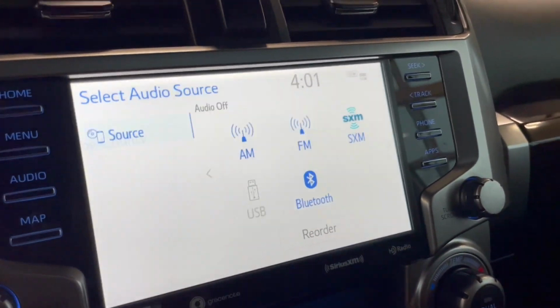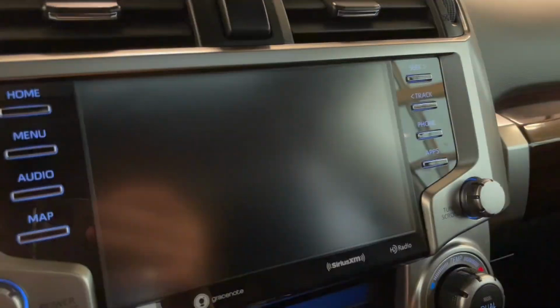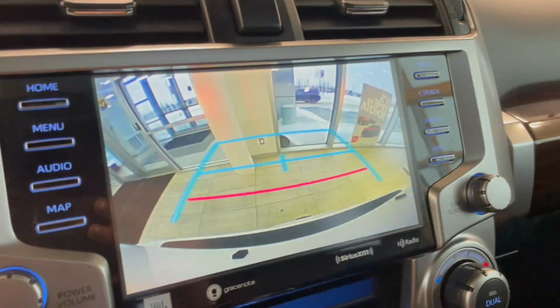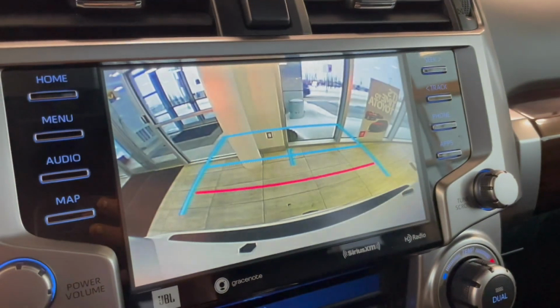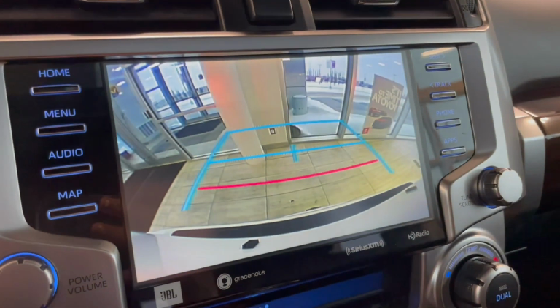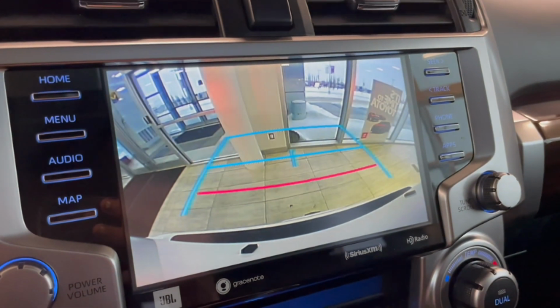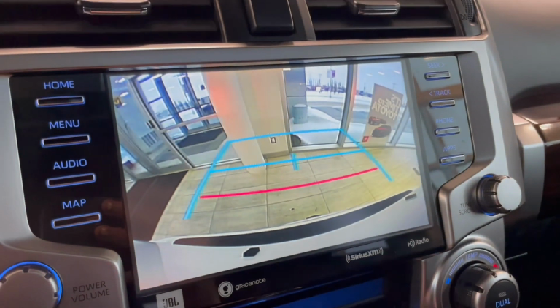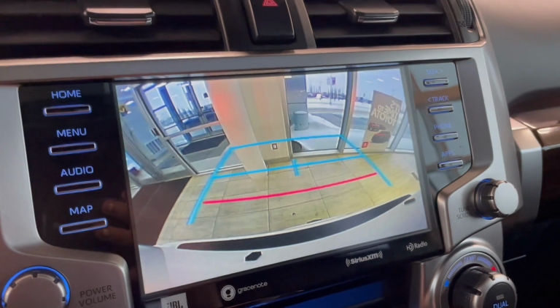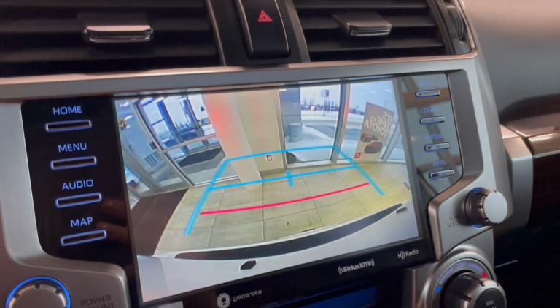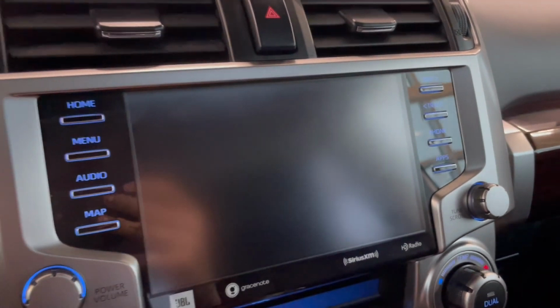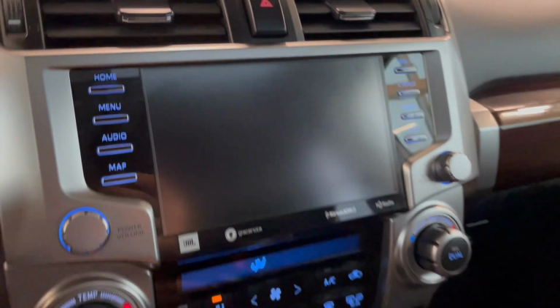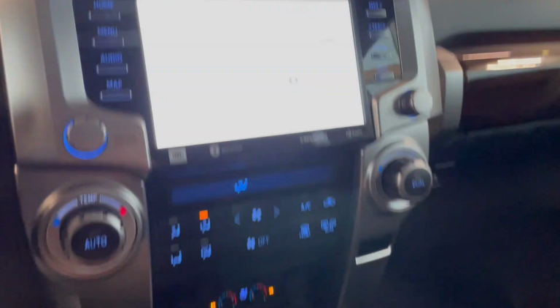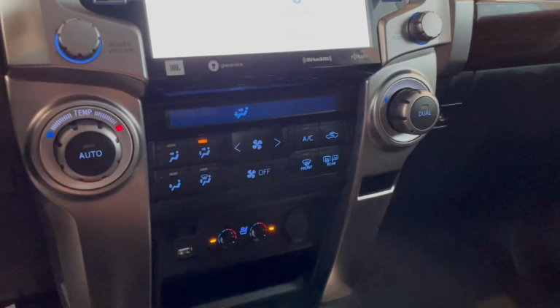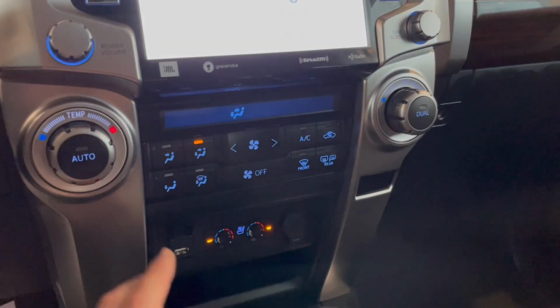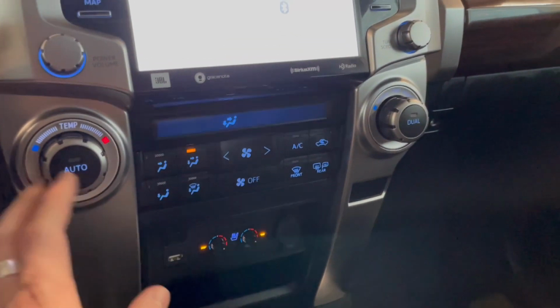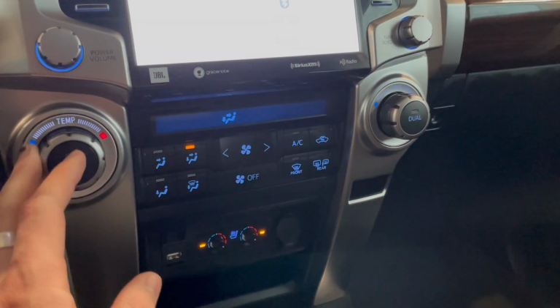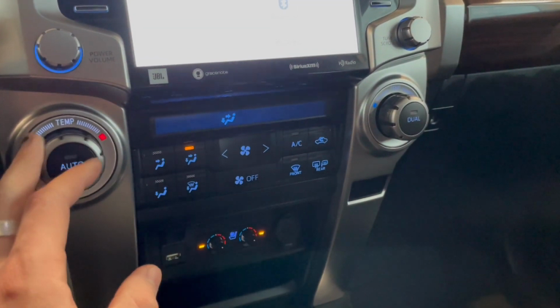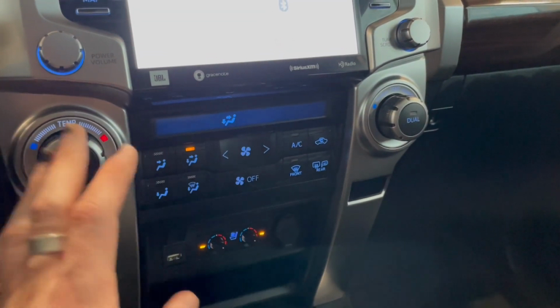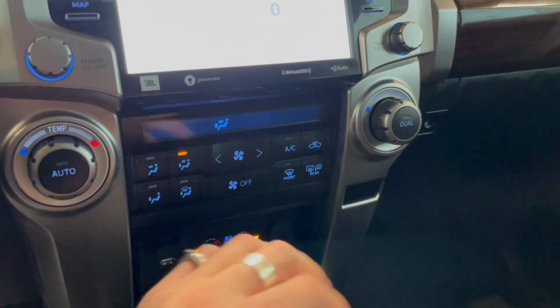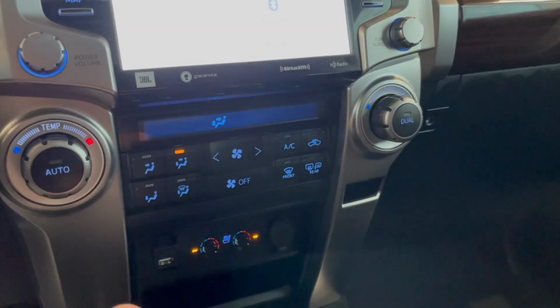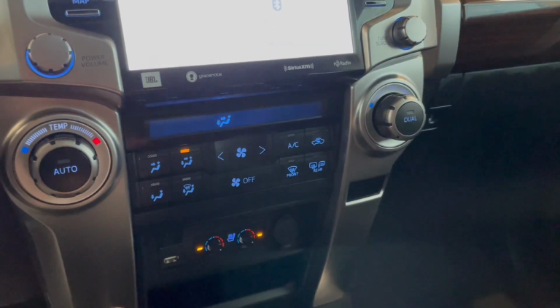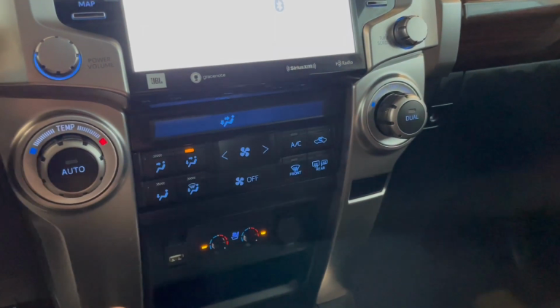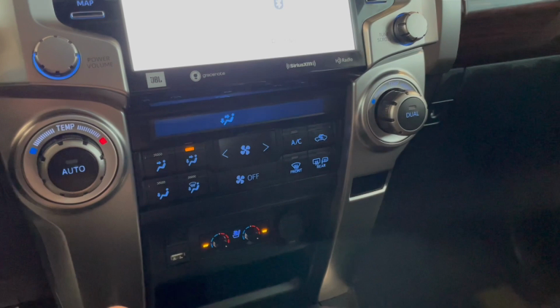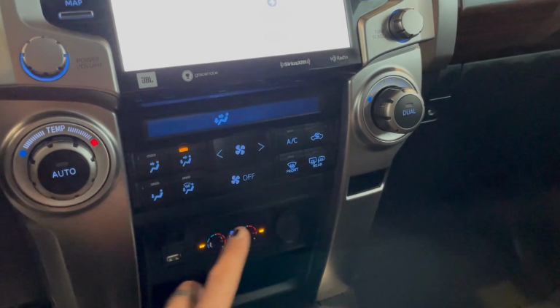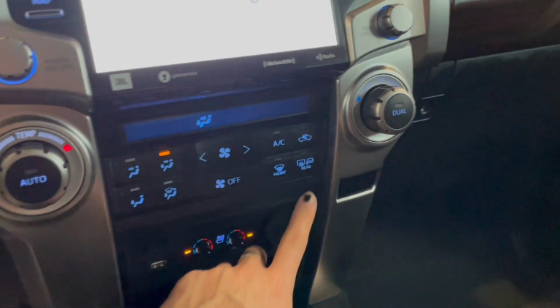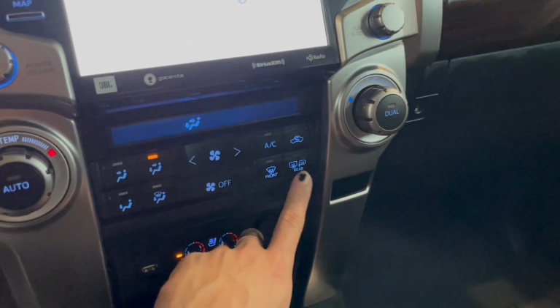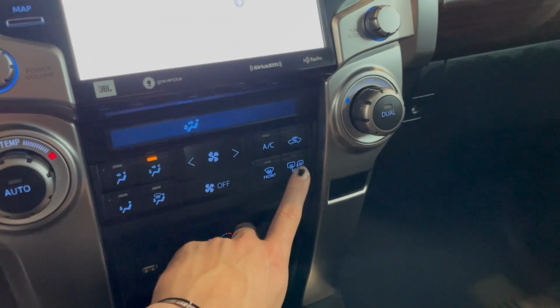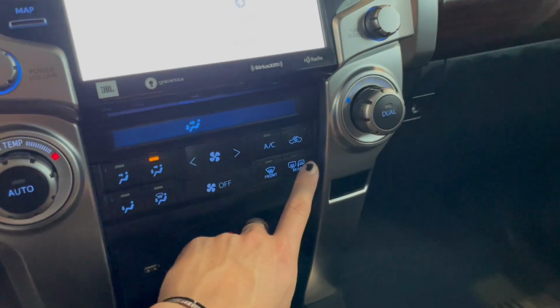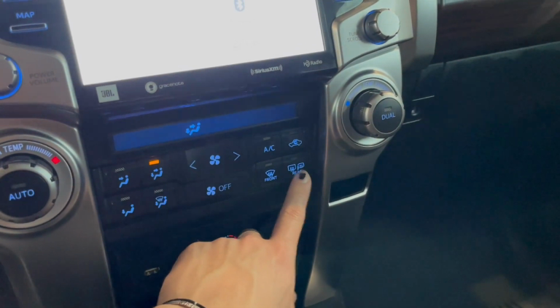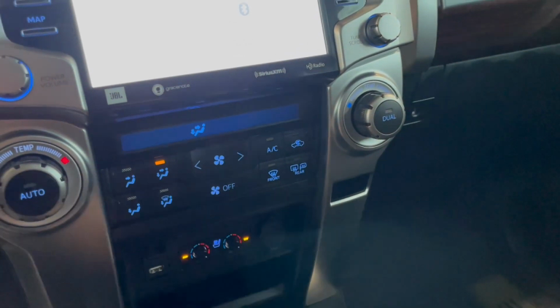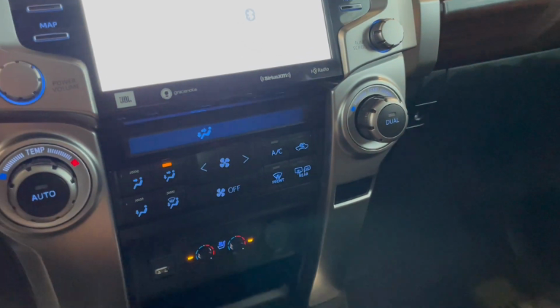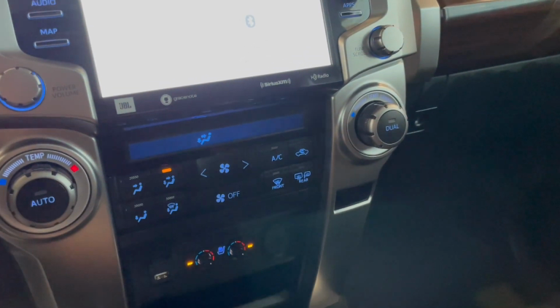Going into reverse, that'll bring up the backup camera for you. Underneath is the climate control — it is dual zone, so the temperatures can be adjusted on both sides. You'll also find your heated mirrors on the bottom right there as well.